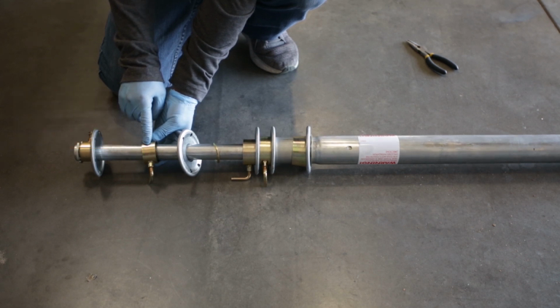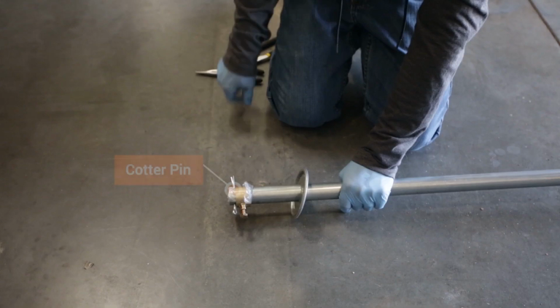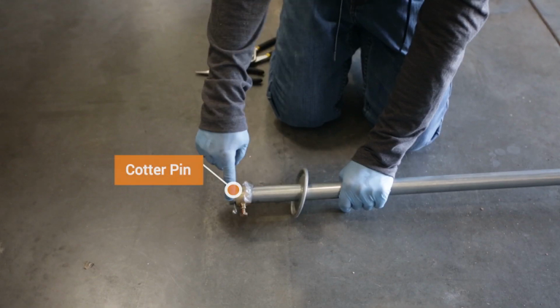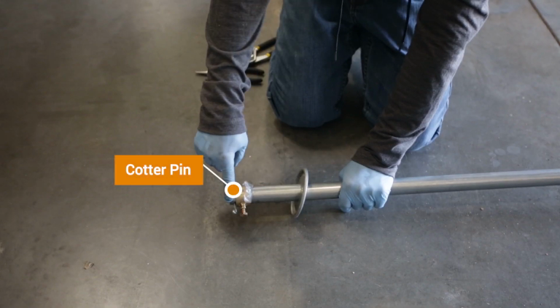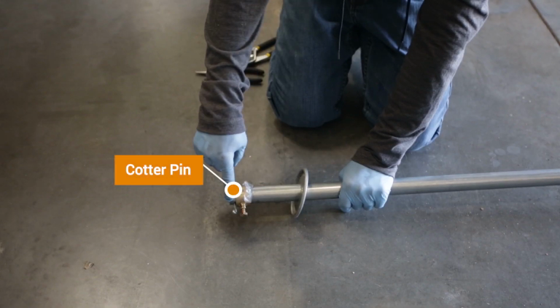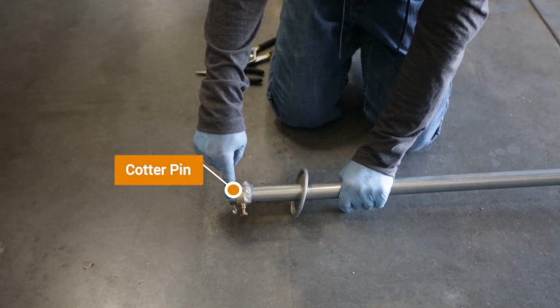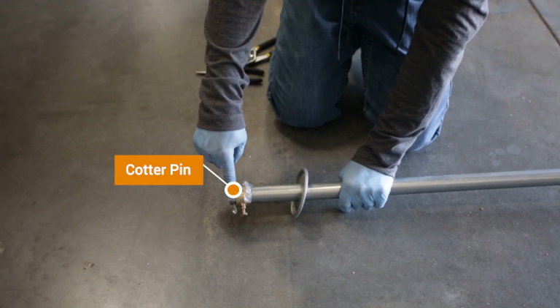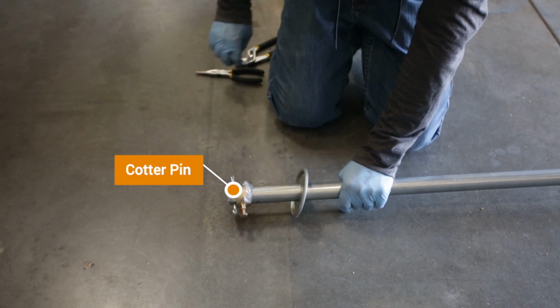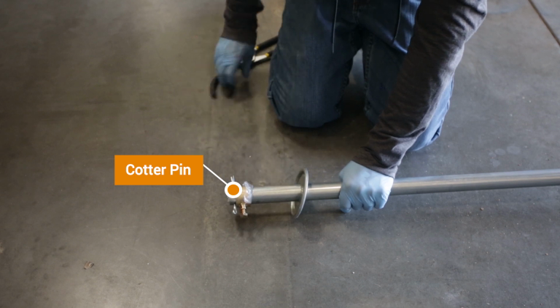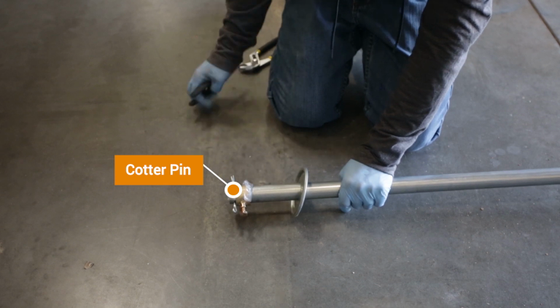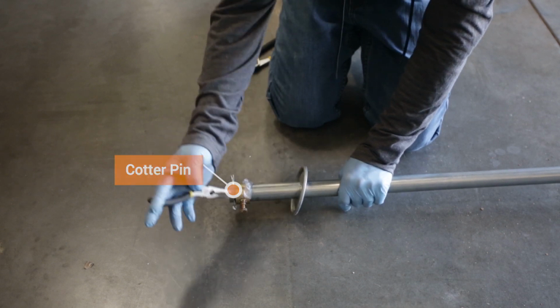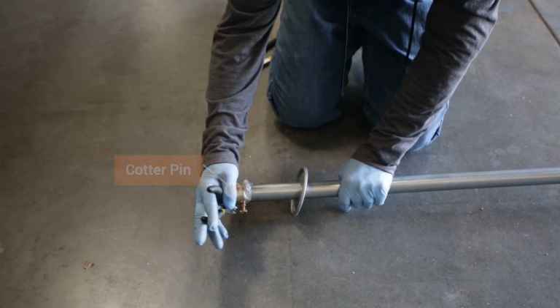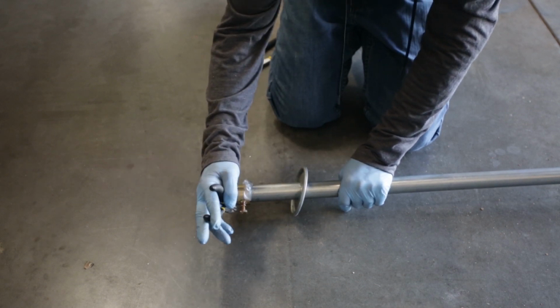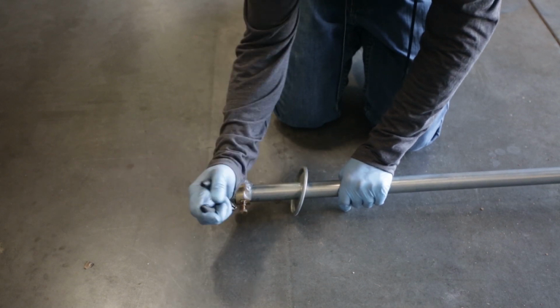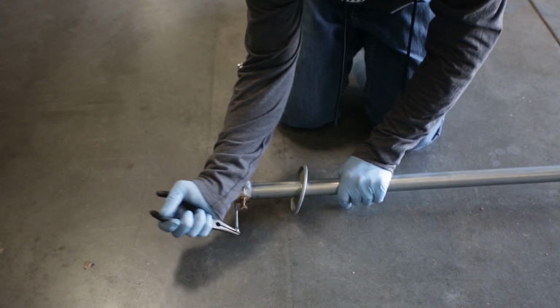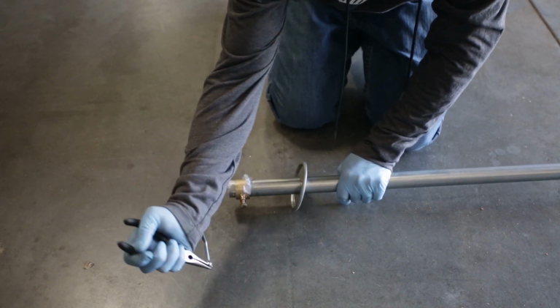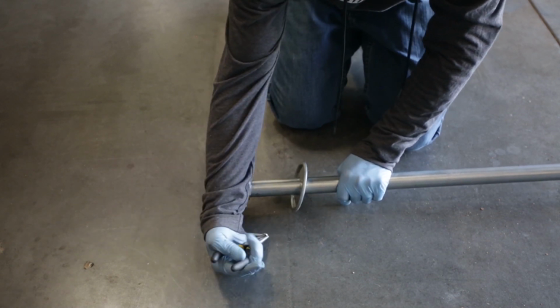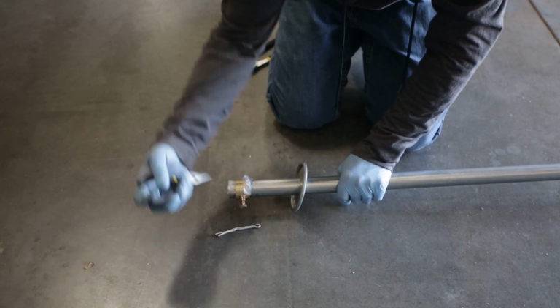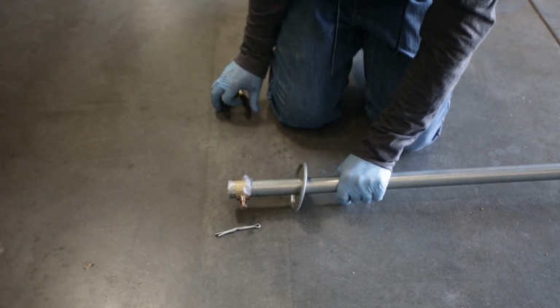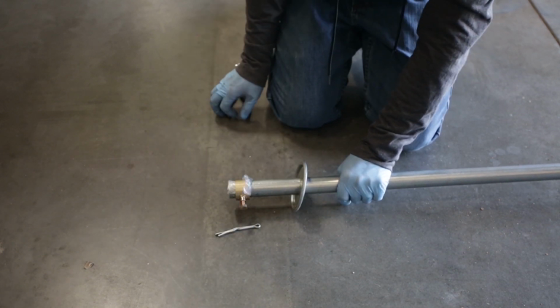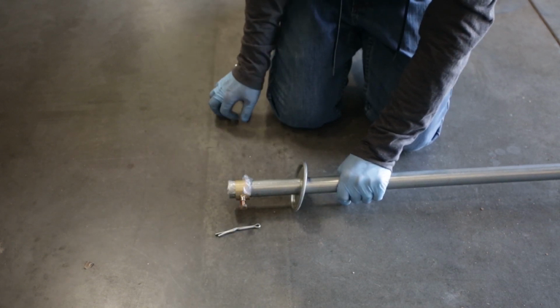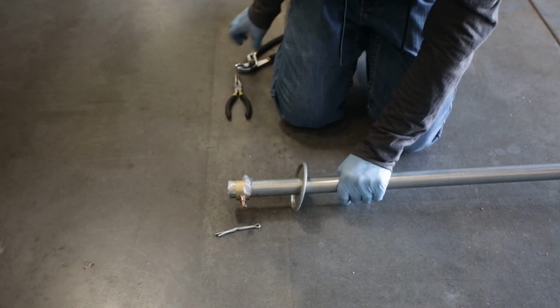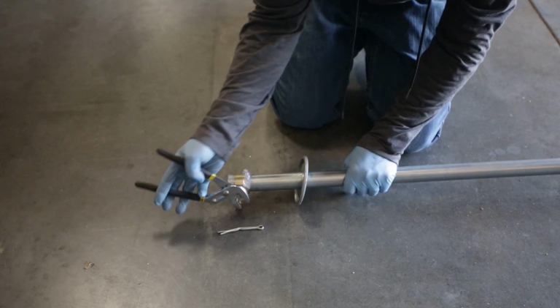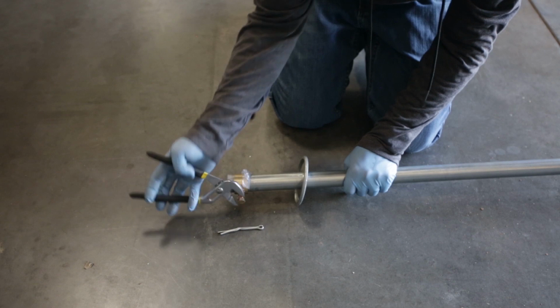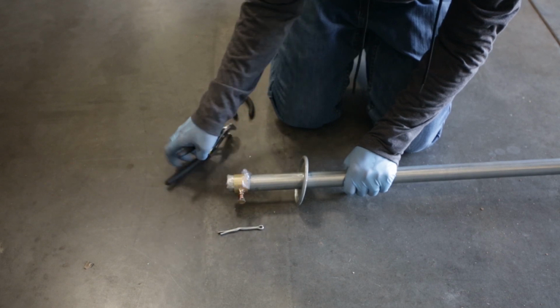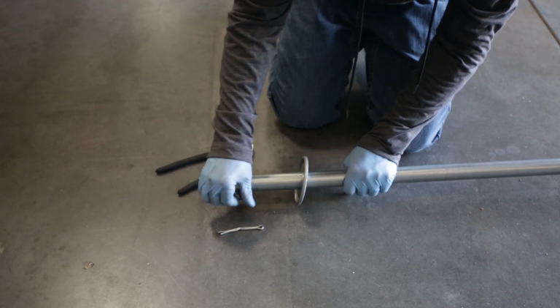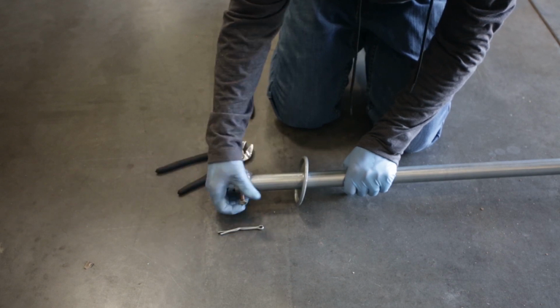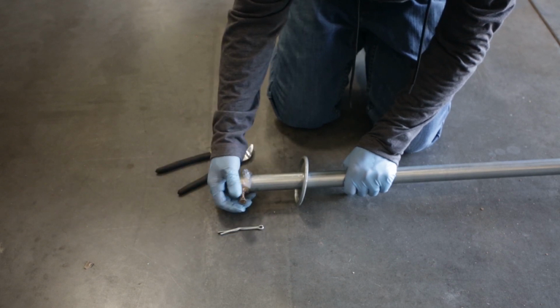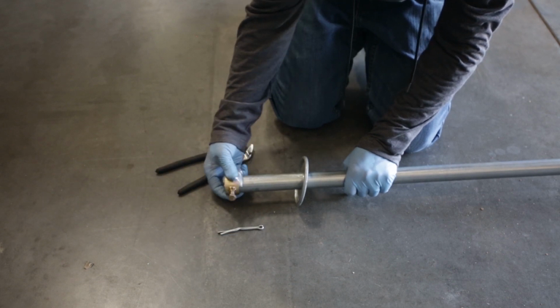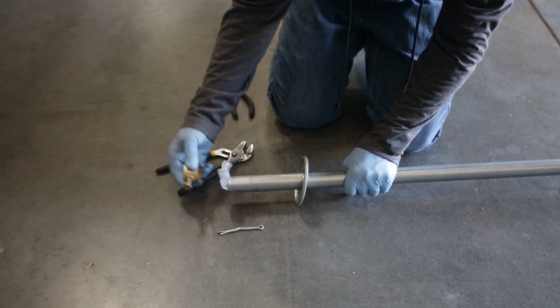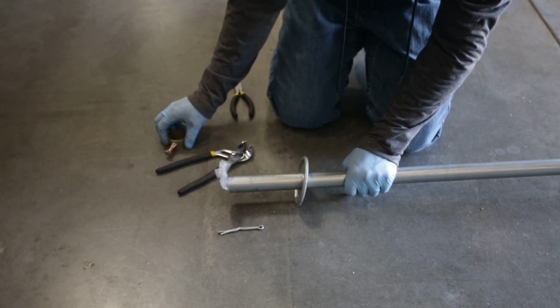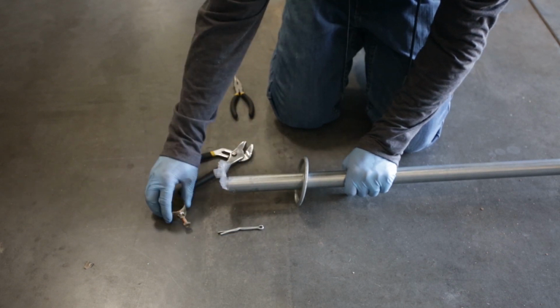At the top of each mast, you'll find another cotter pin. Remove this pin and the top mast clamp to gain access to an instruction manual and a bag of platform pins.